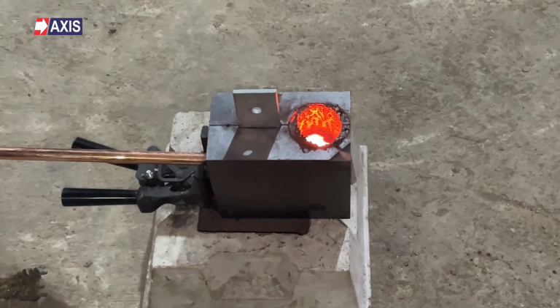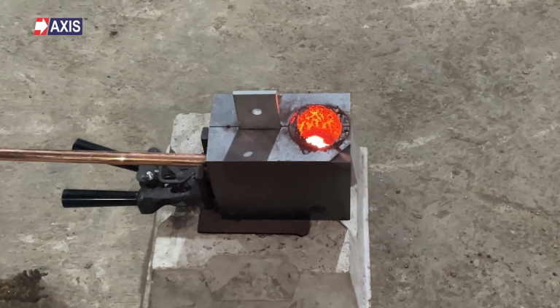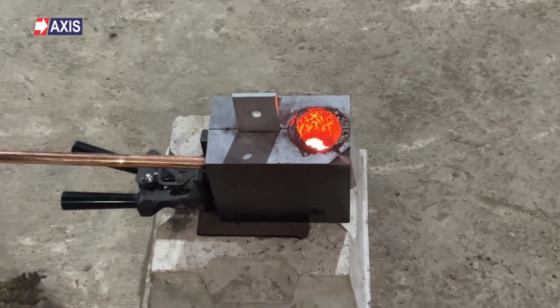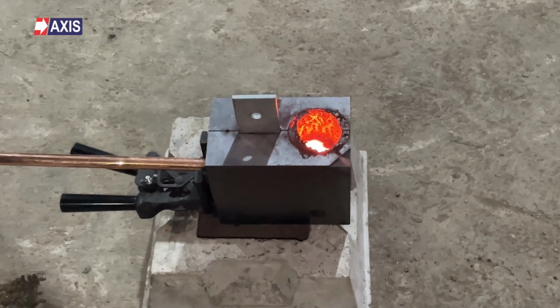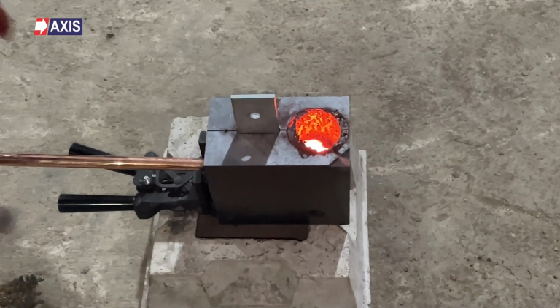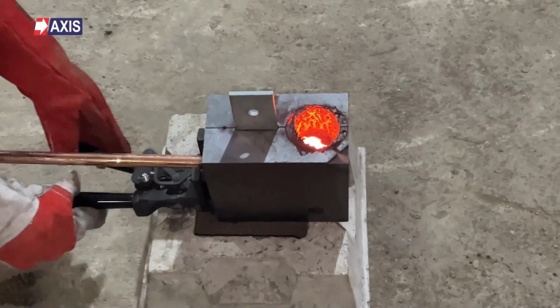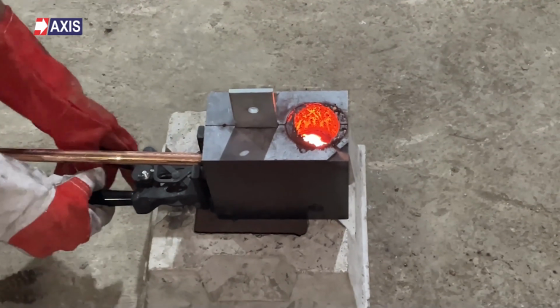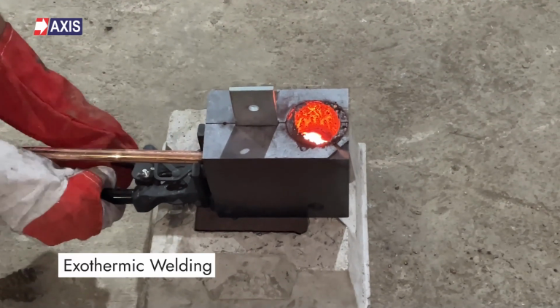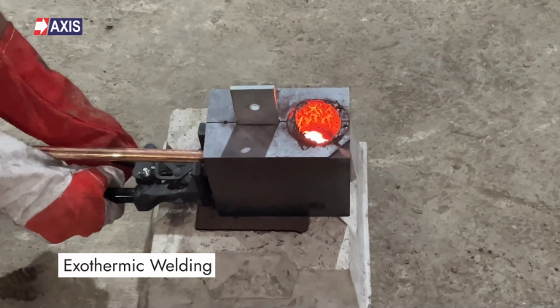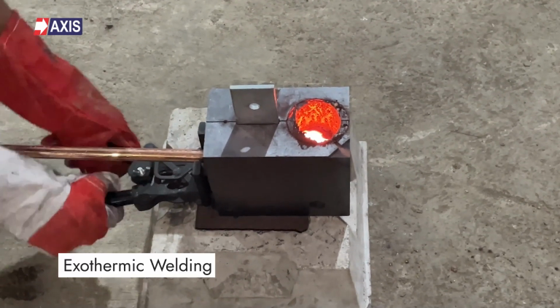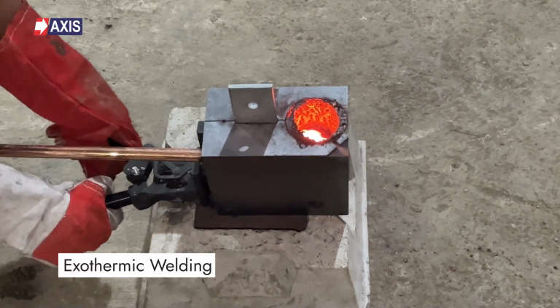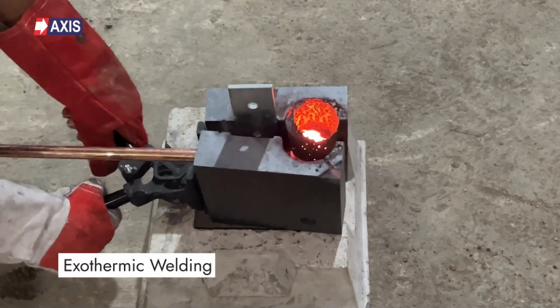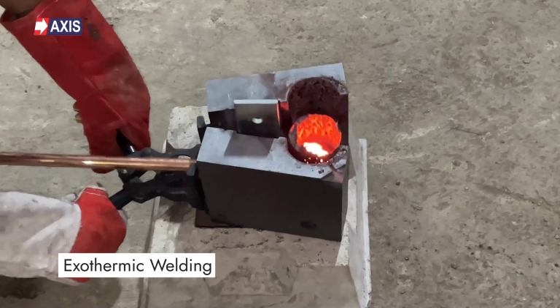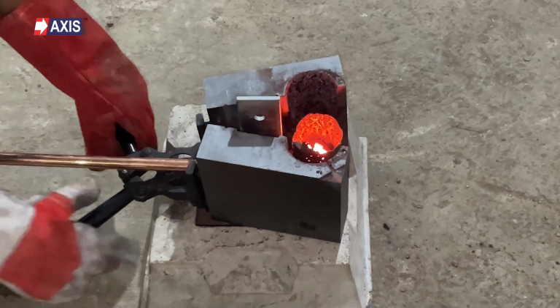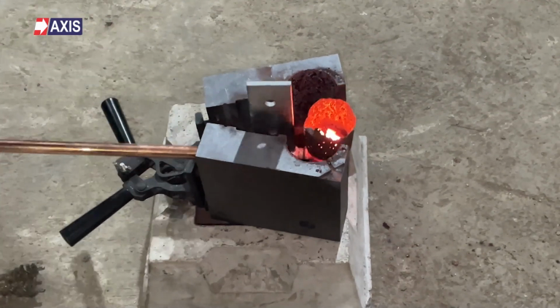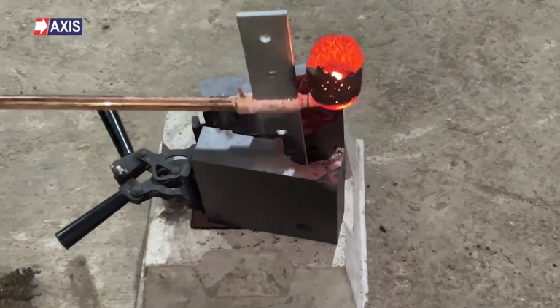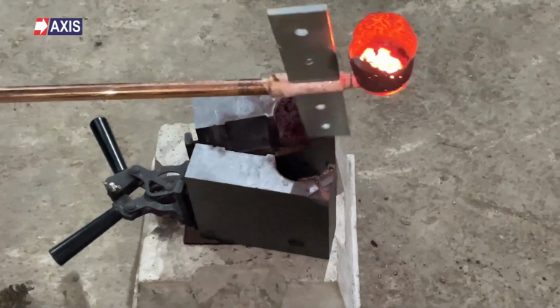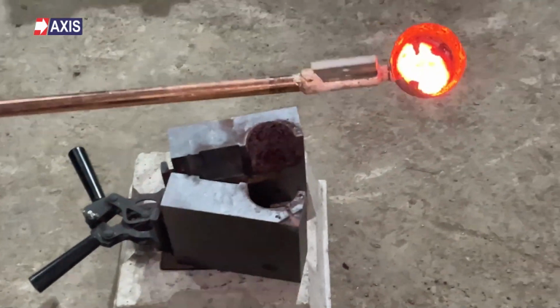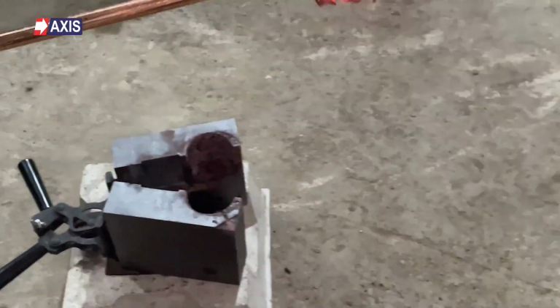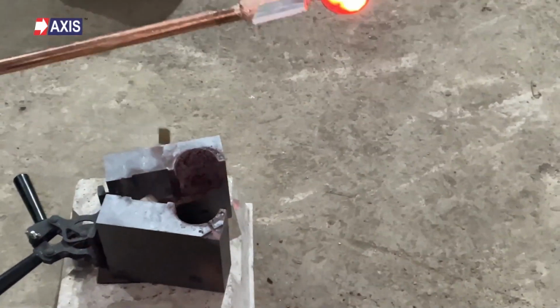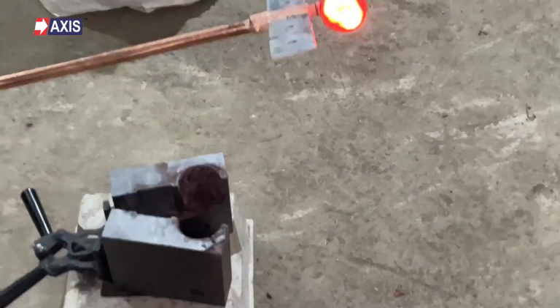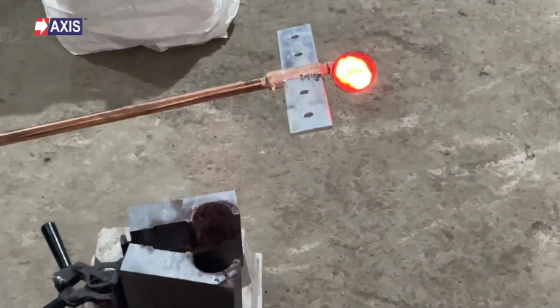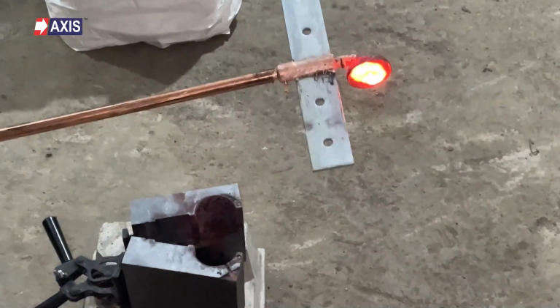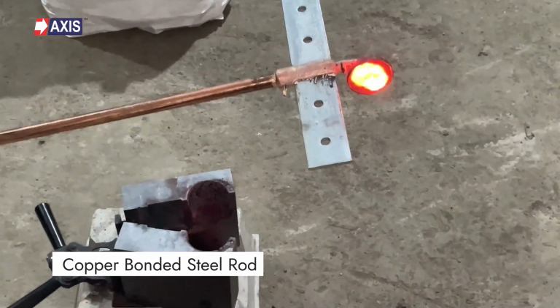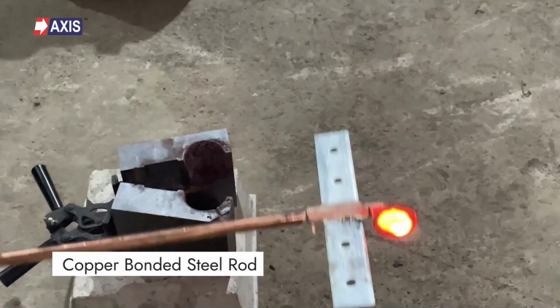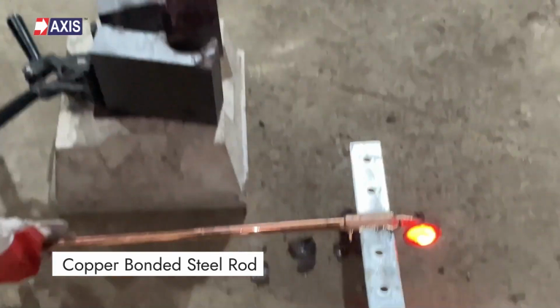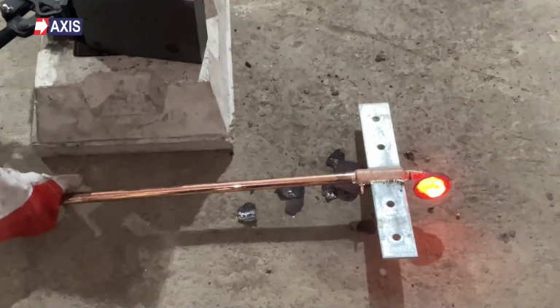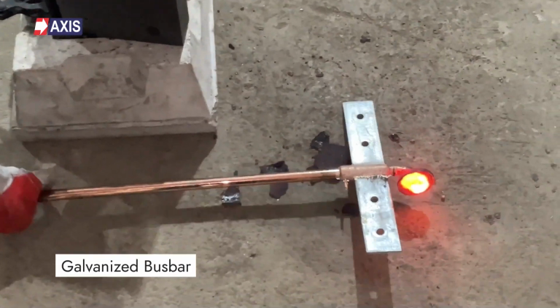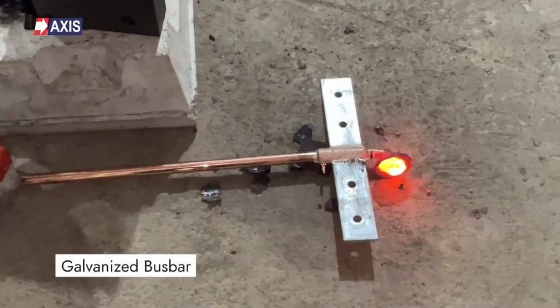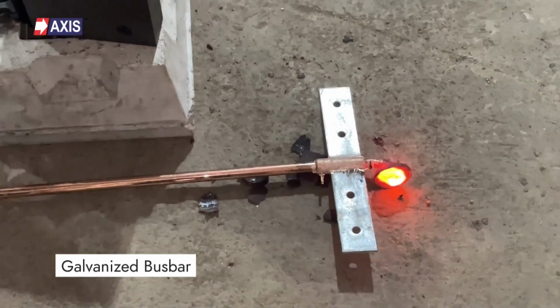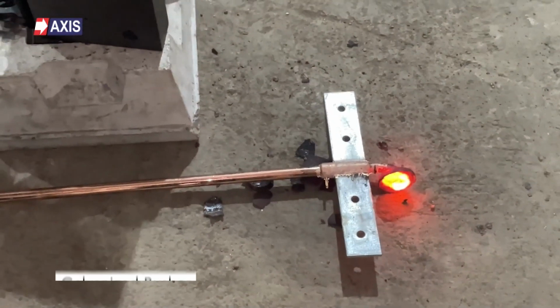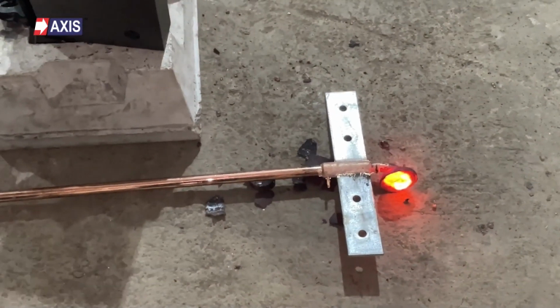In today's video, we will explore the process of exothermic welding. We will show you a live demonstration of how to use exothermic welding to permanently join a copper bonded steel rod to a galvanized bus bar for electrical earthing.